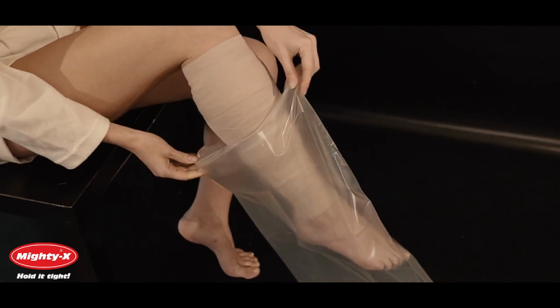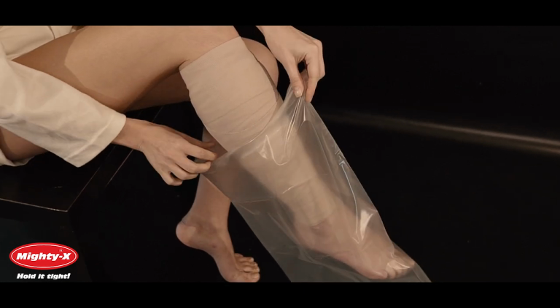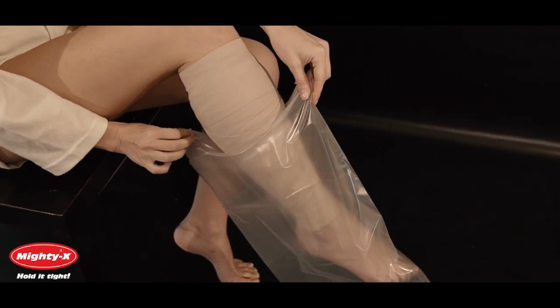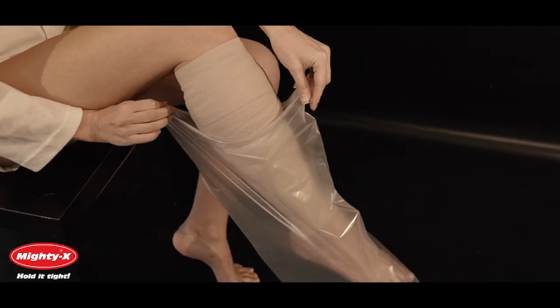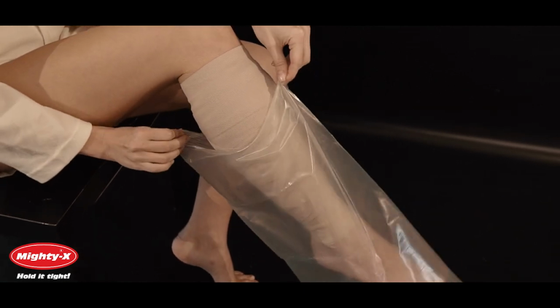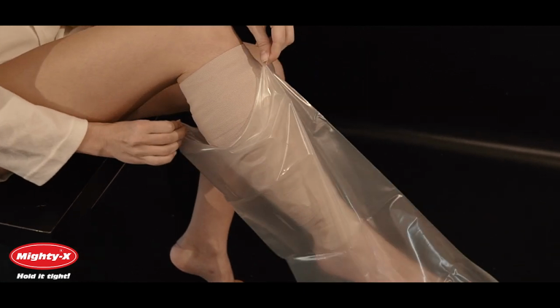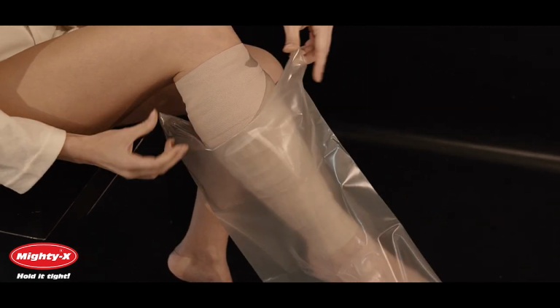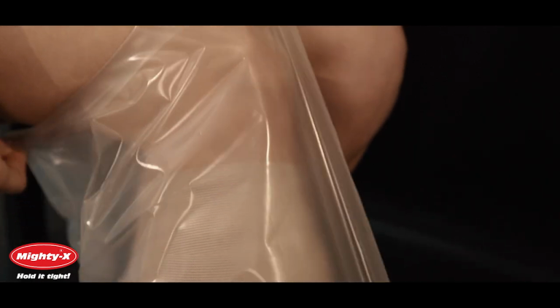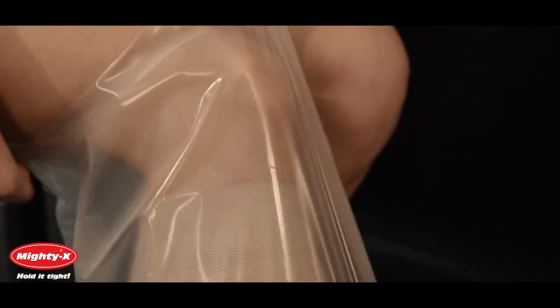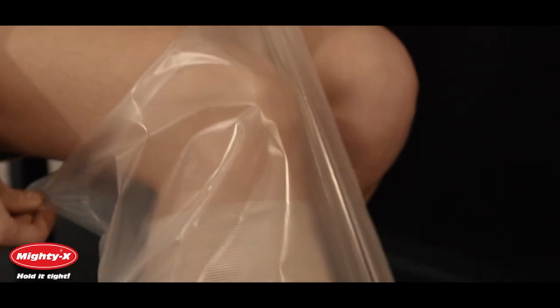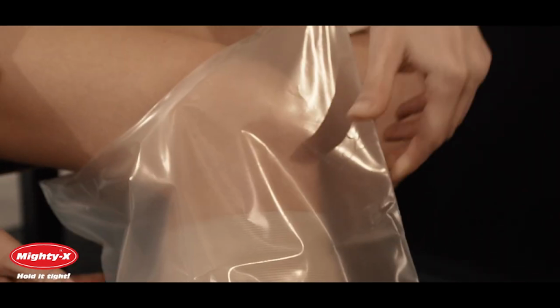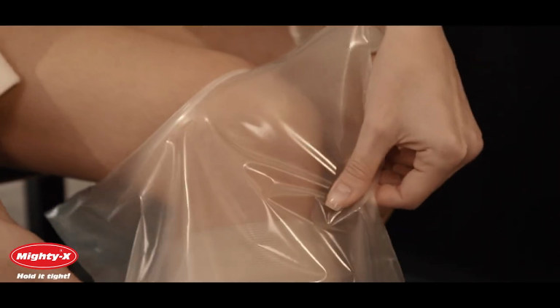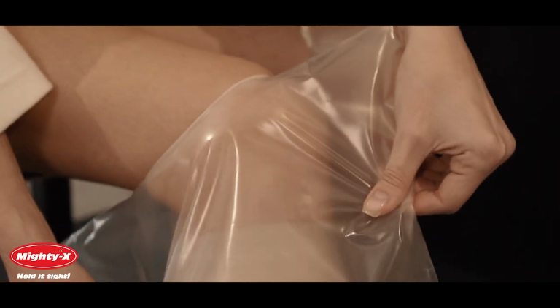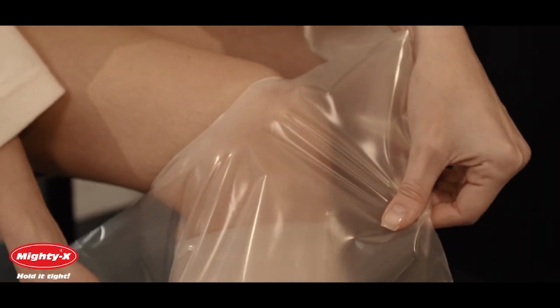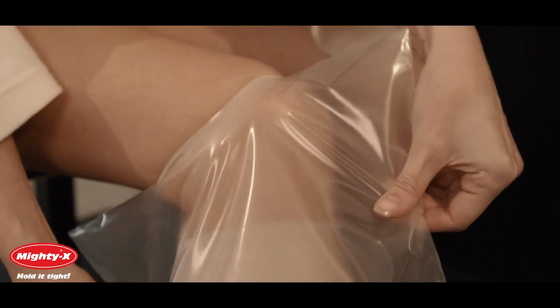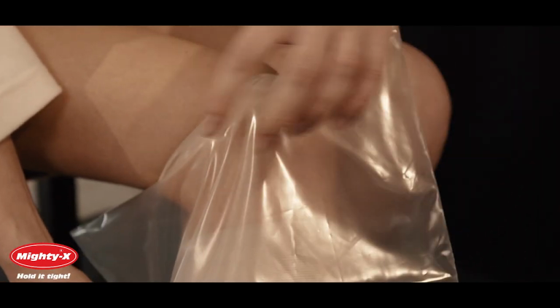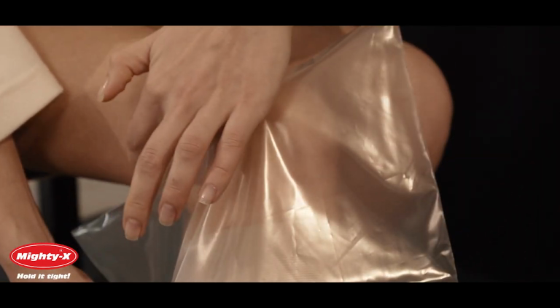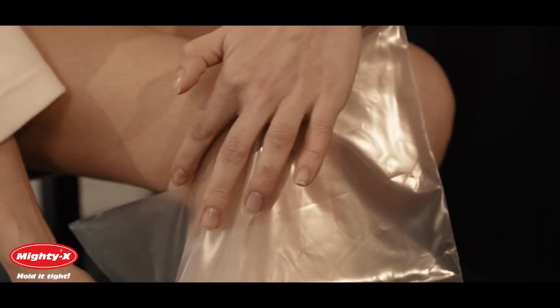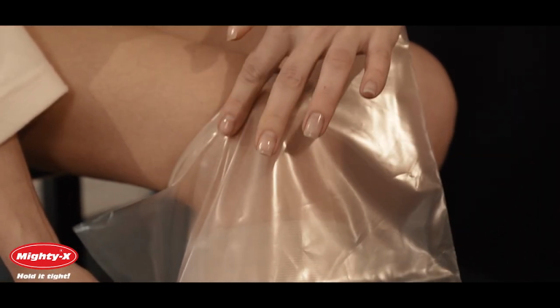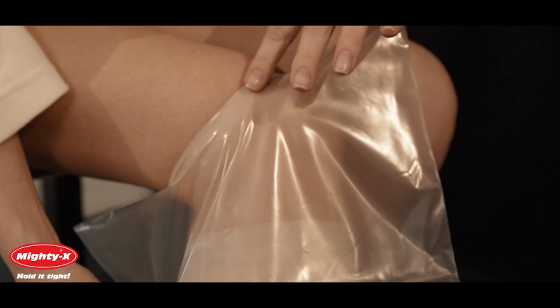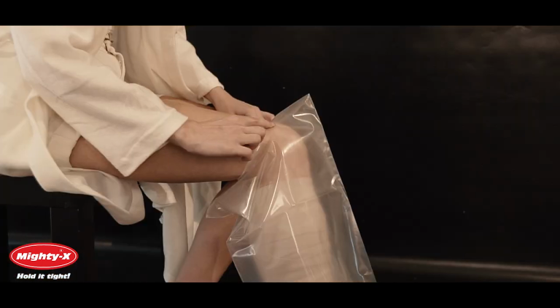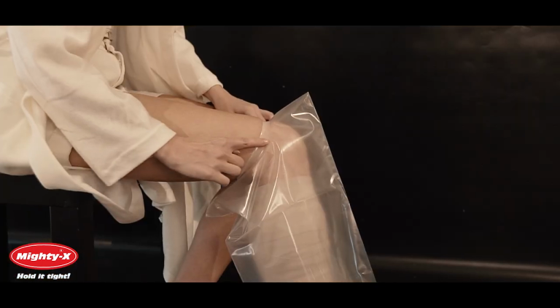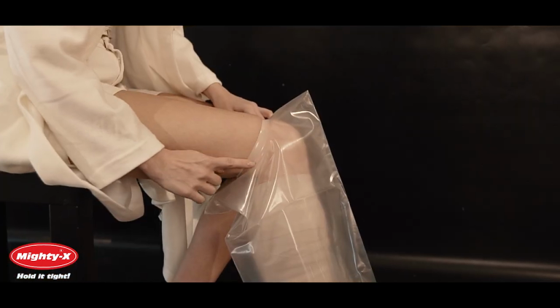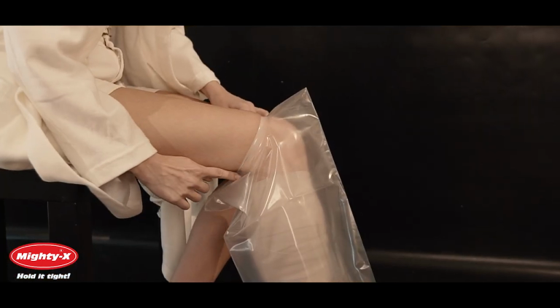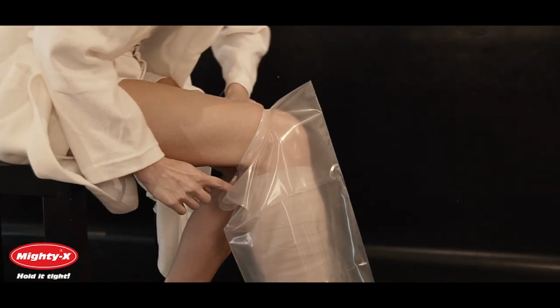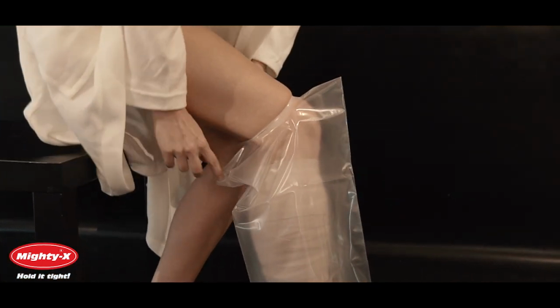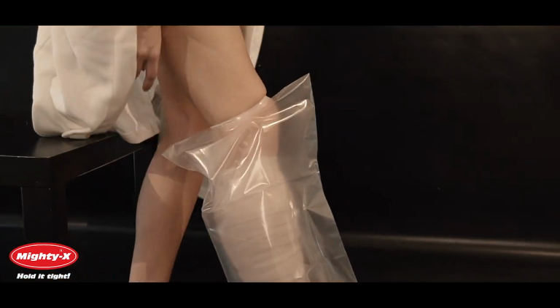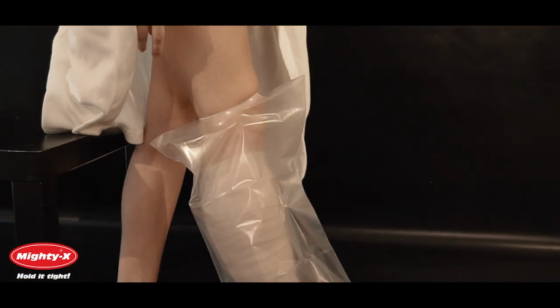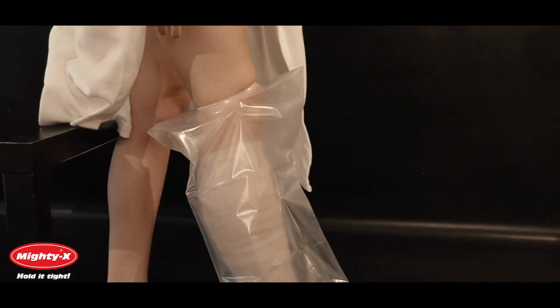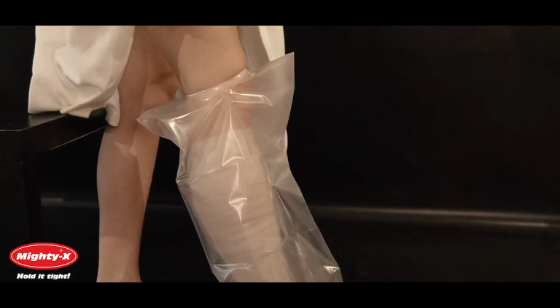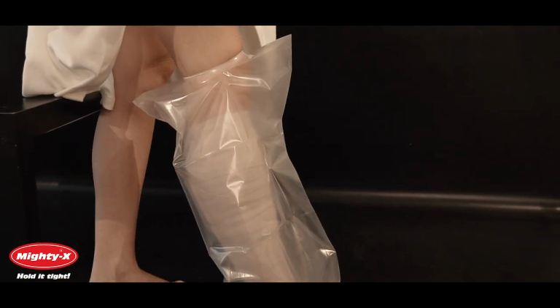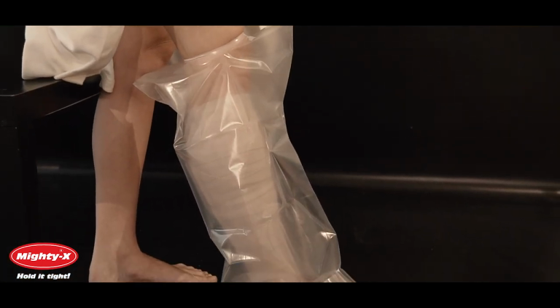Smoothing the seal all the way around creates a plastic band that should be visible on your skin. Pull back down slightly to complete the seal. Make sure that your cast or bandage is fully covered and the seal fits snugly on your skin.